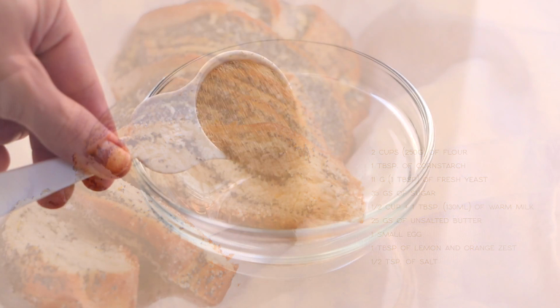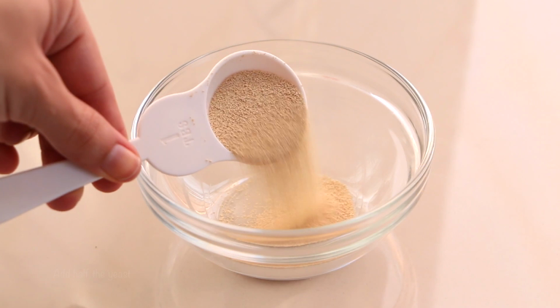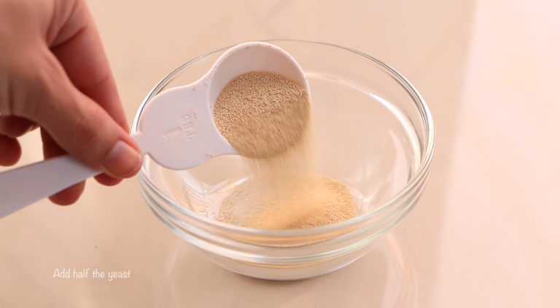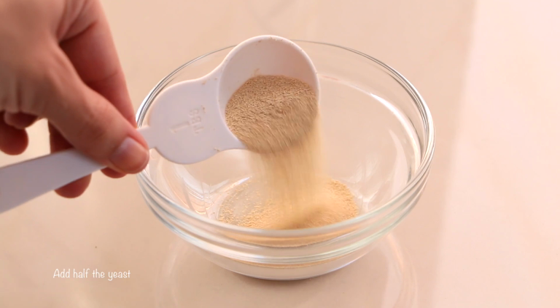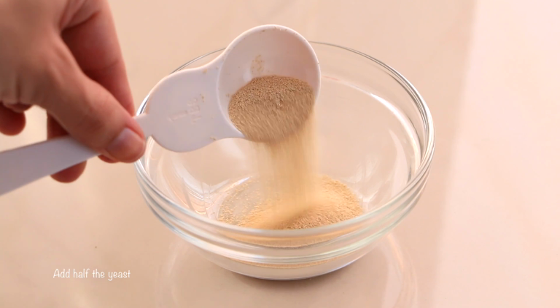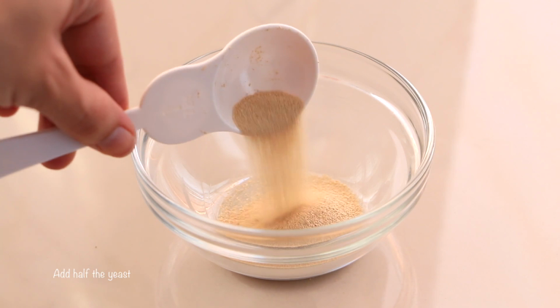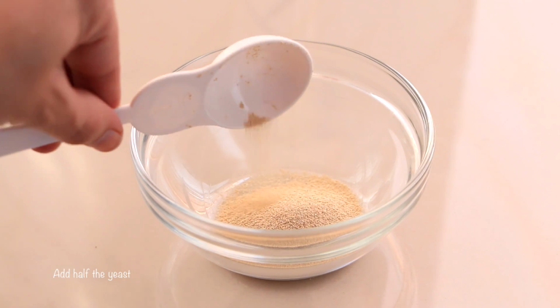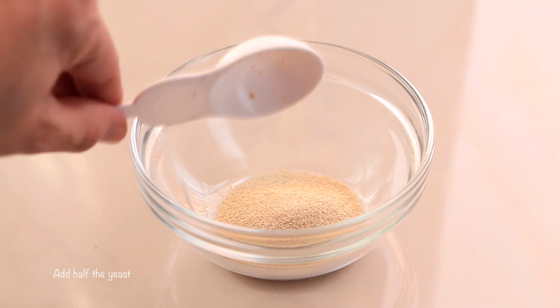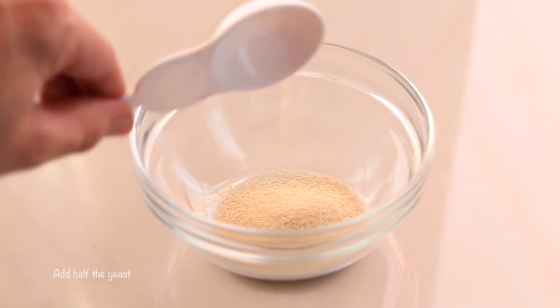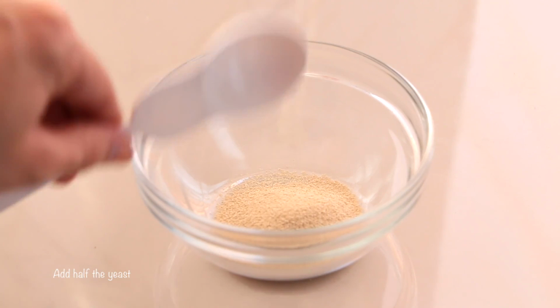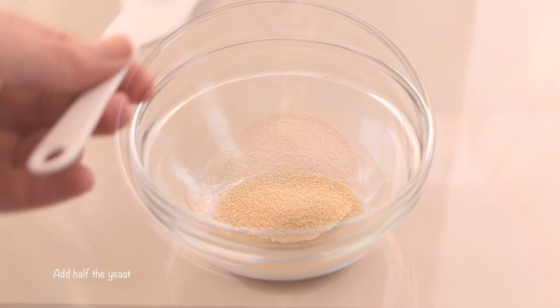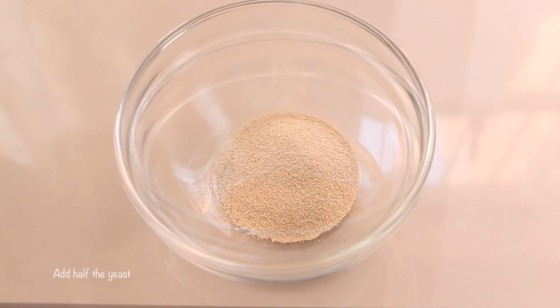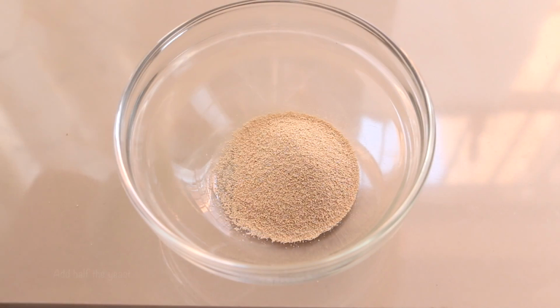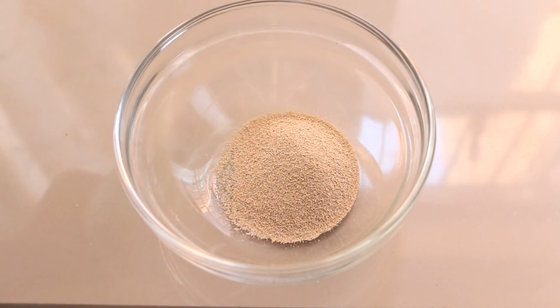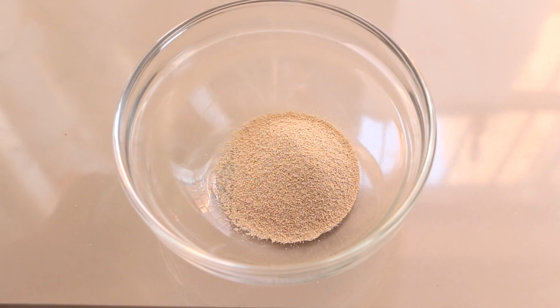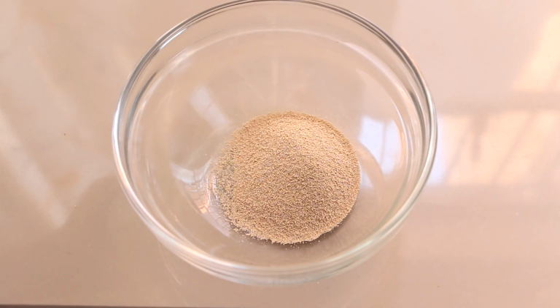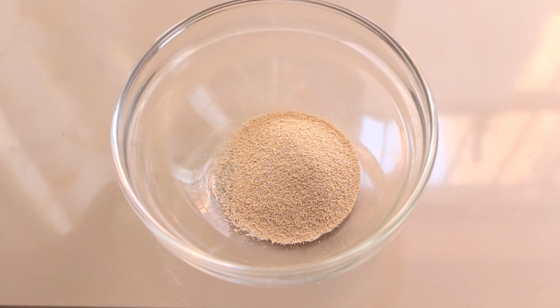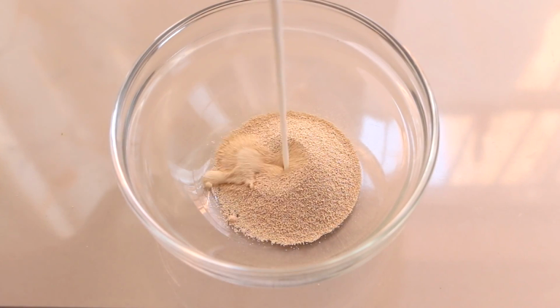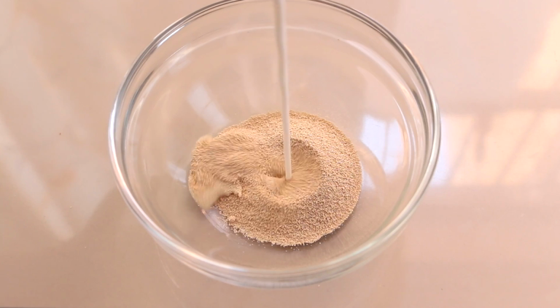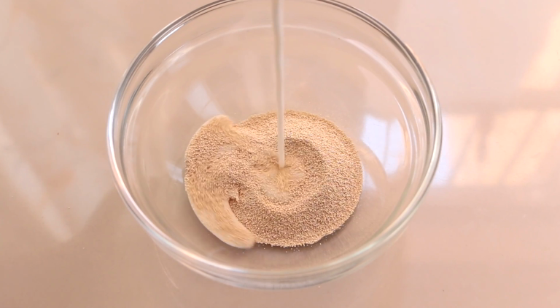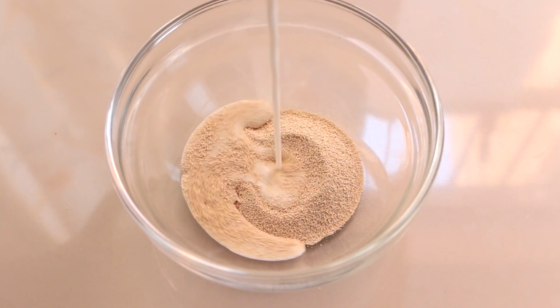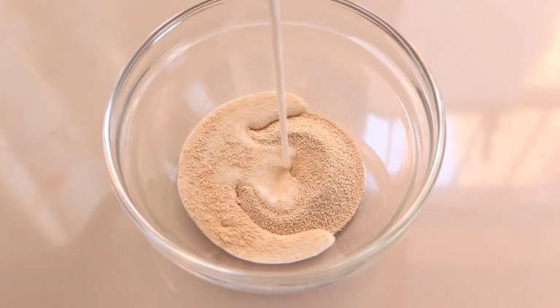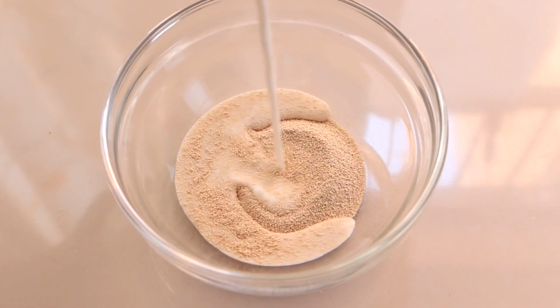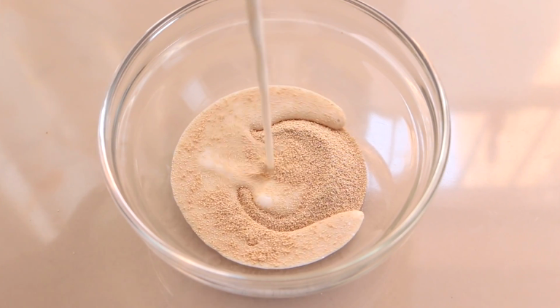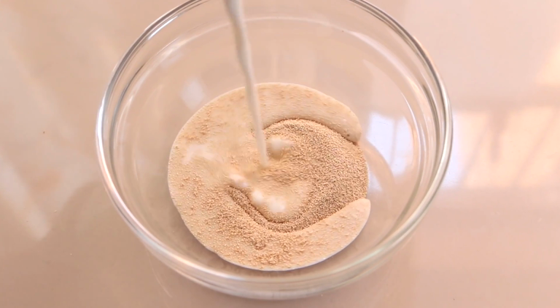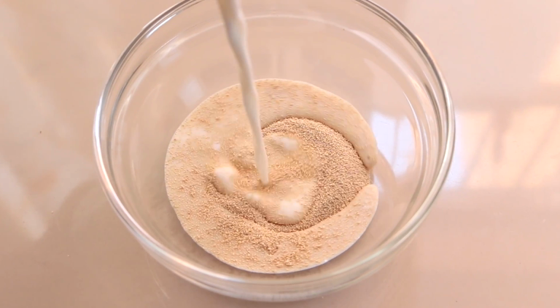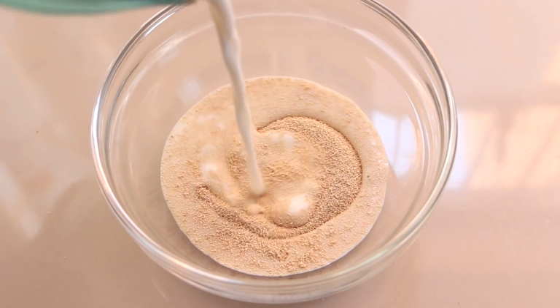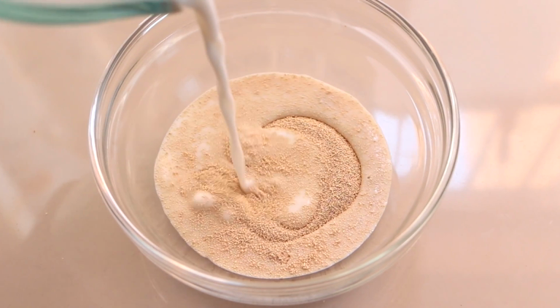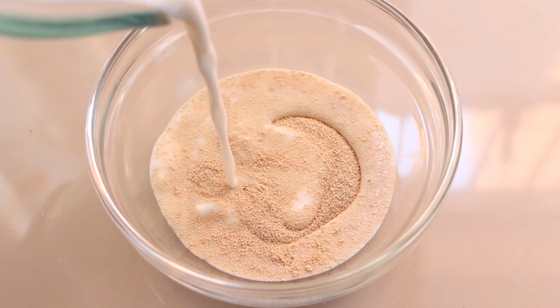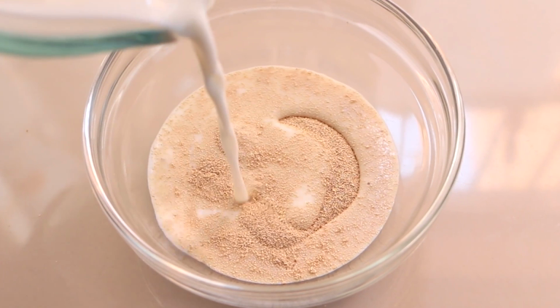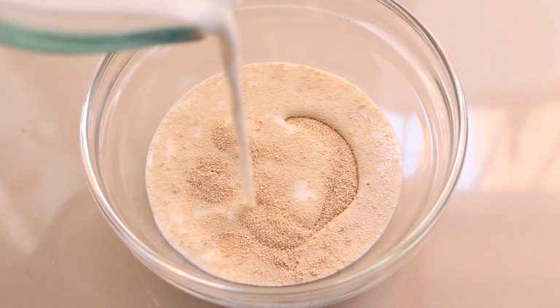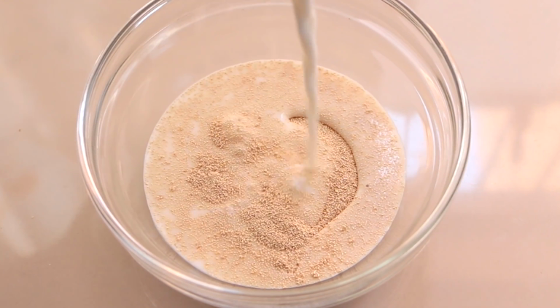We're gonna start the recipe by making a small amount of preferment. We're gonna put the cheese in a bowl and cover it with the warm milk.